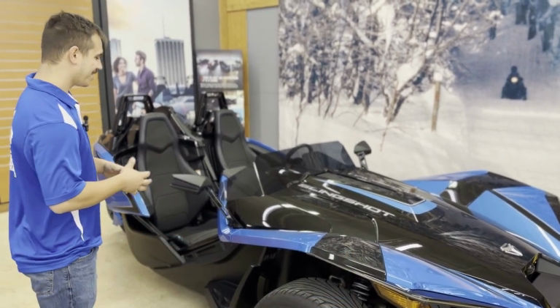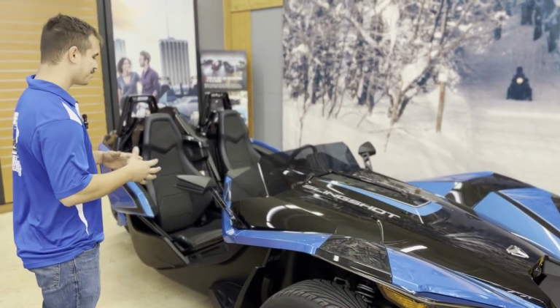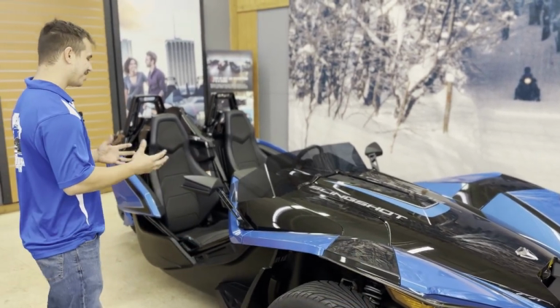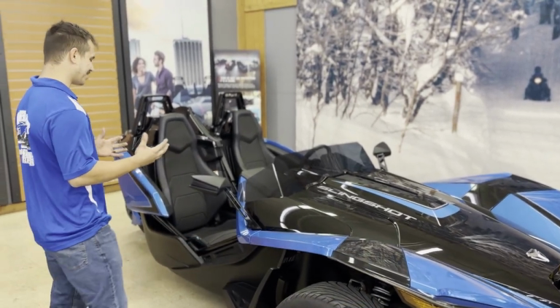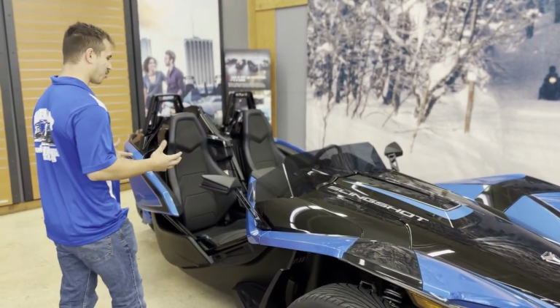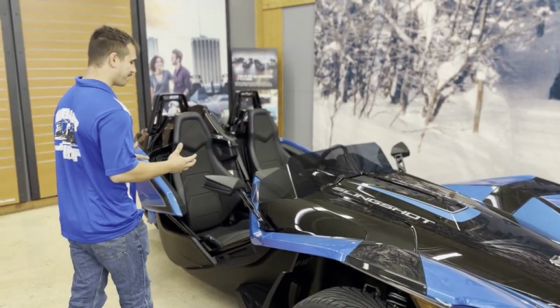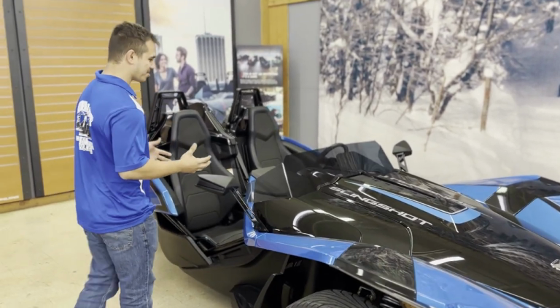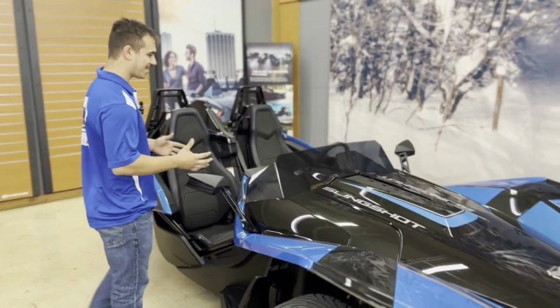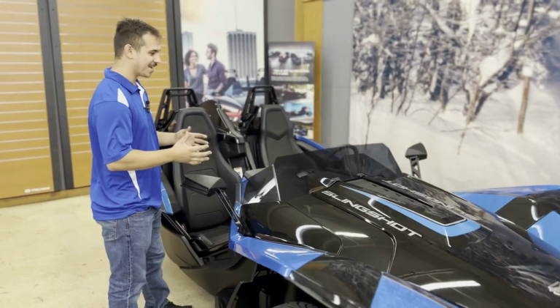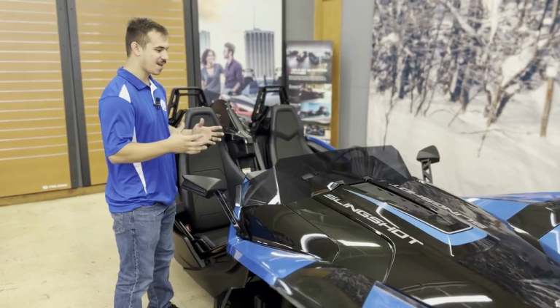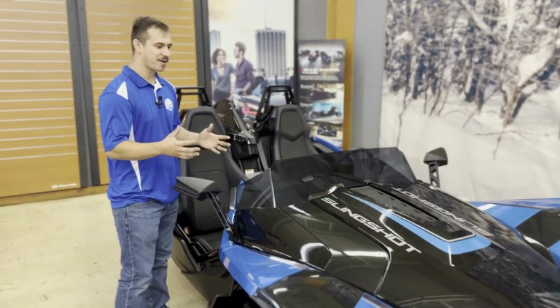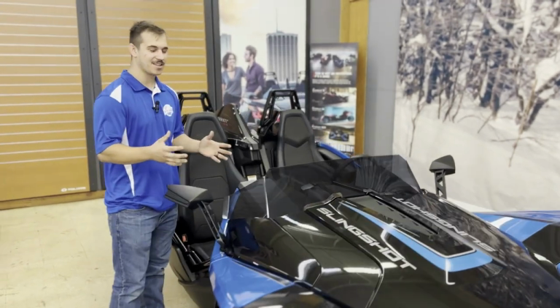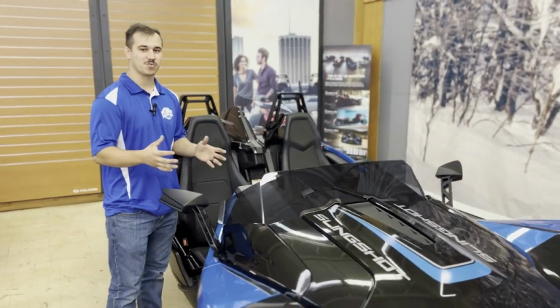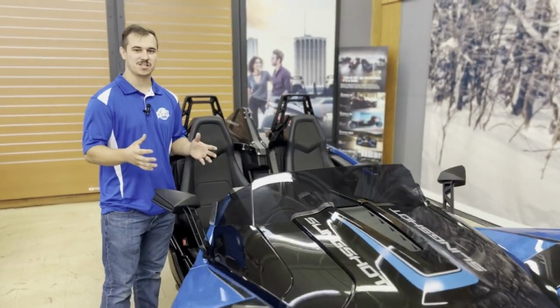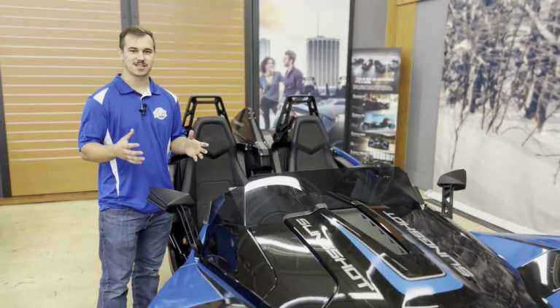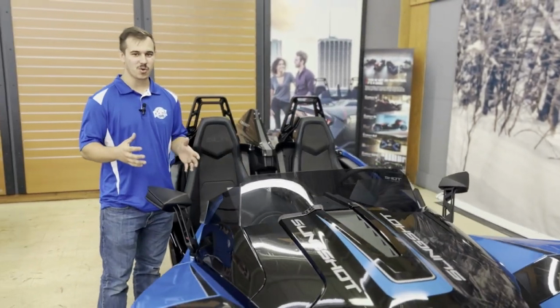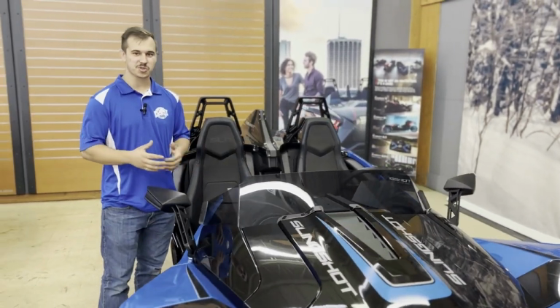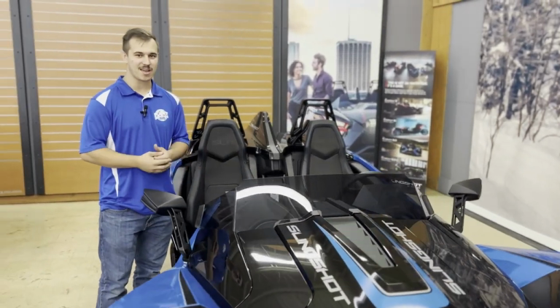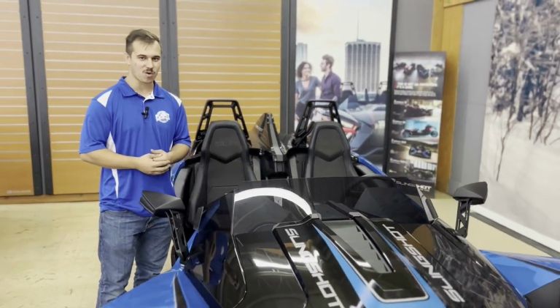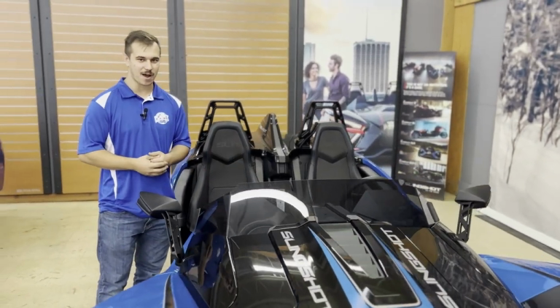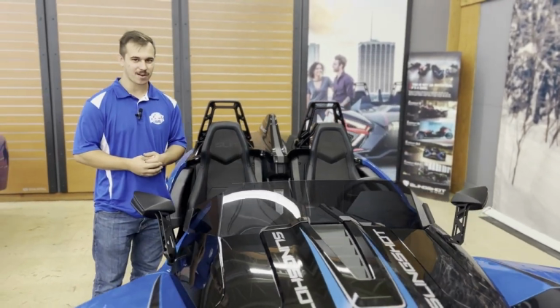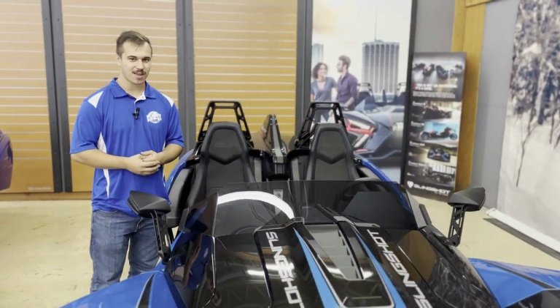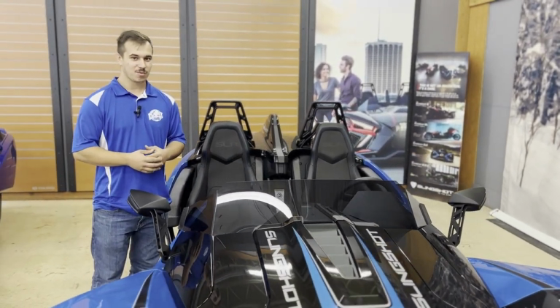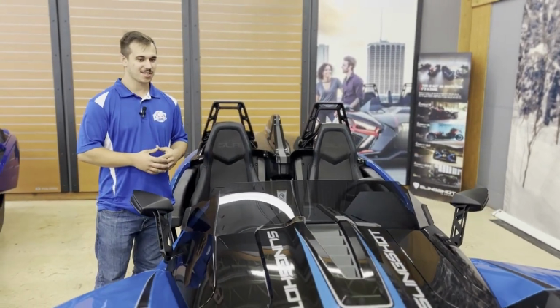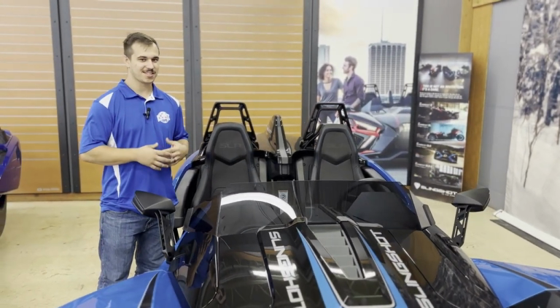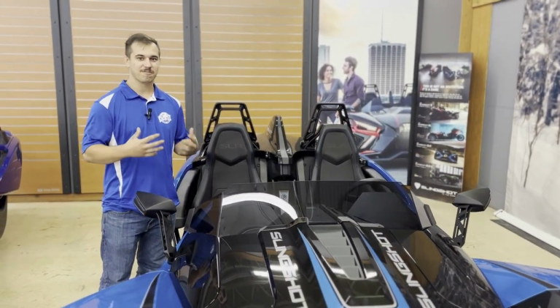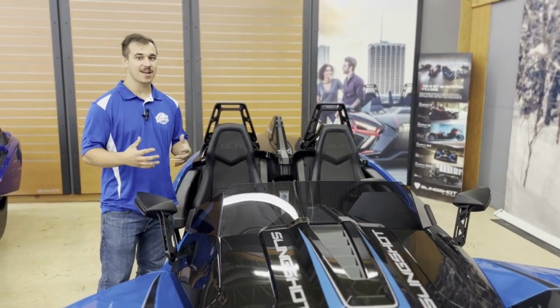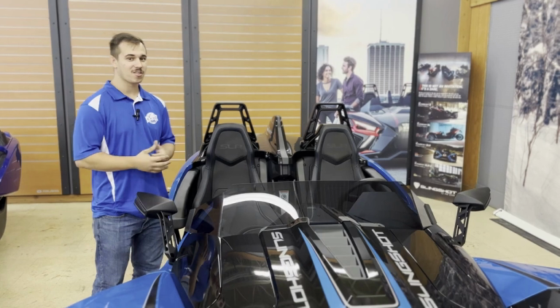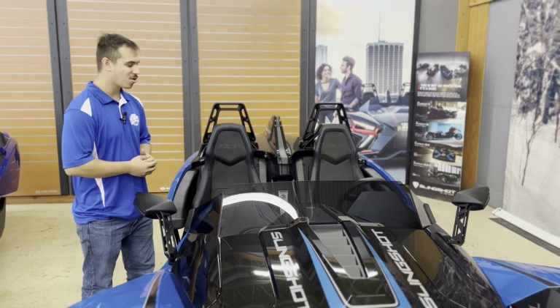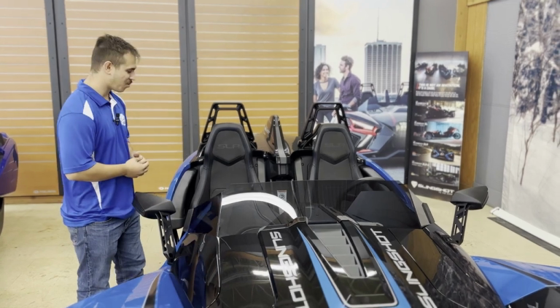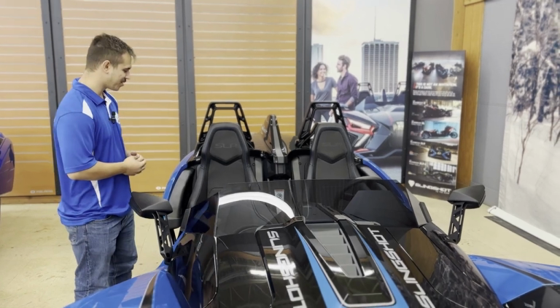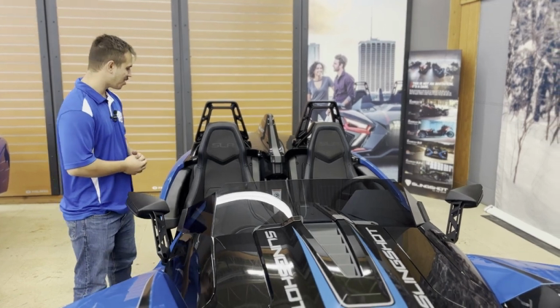This machine has some great features. It has the upgraded engine, which means you get 208 horsepower, which is going to take you flying down the road if you want to do so.